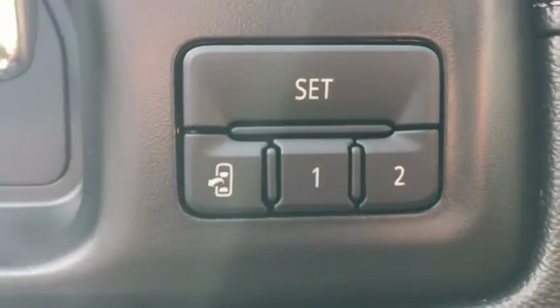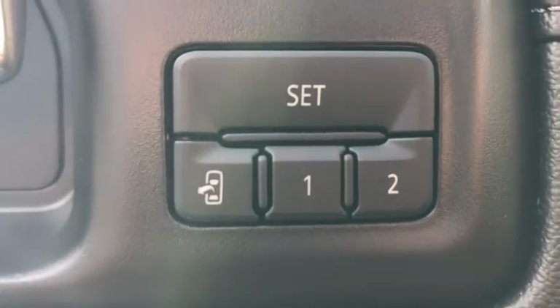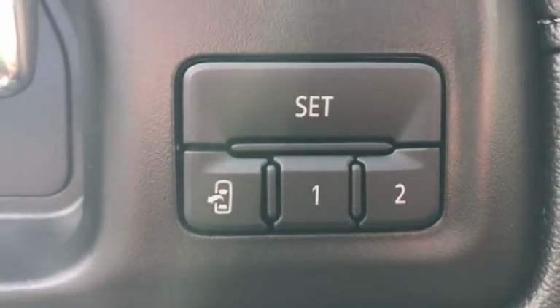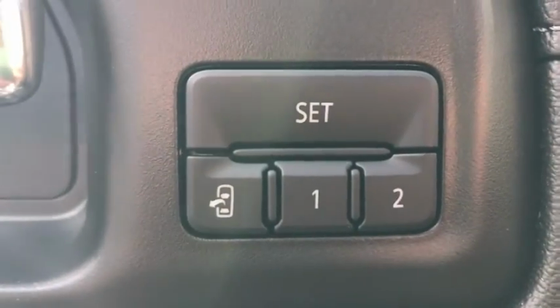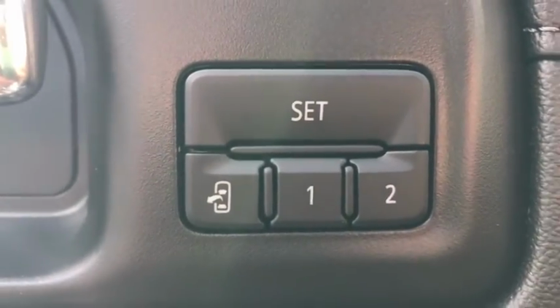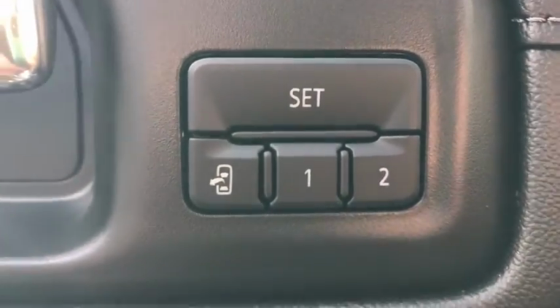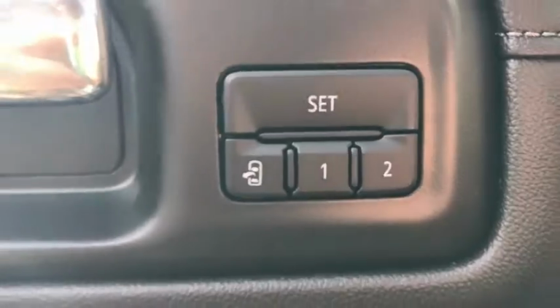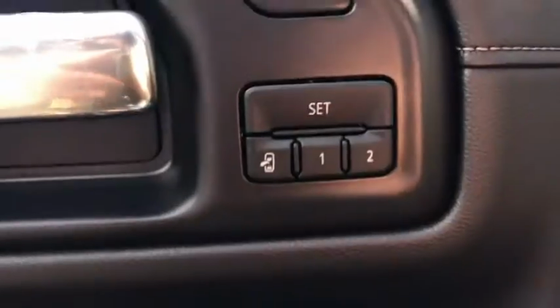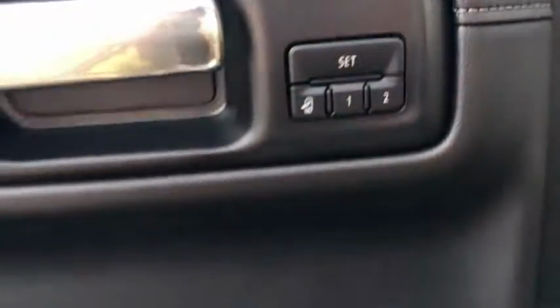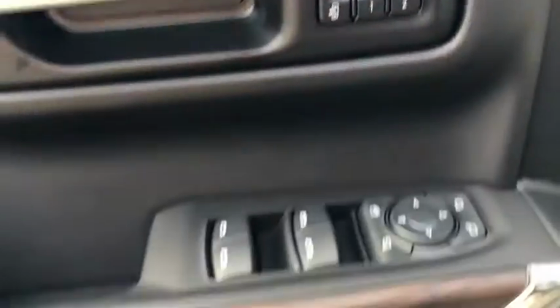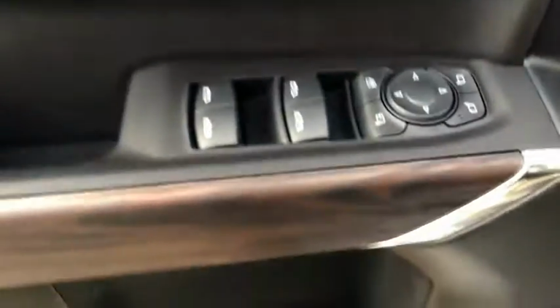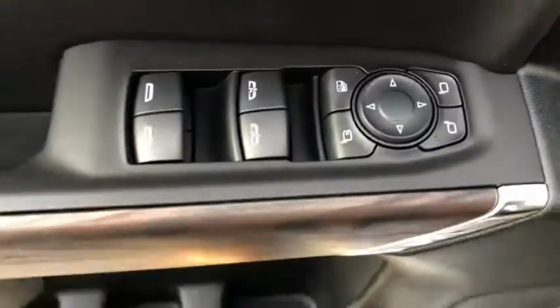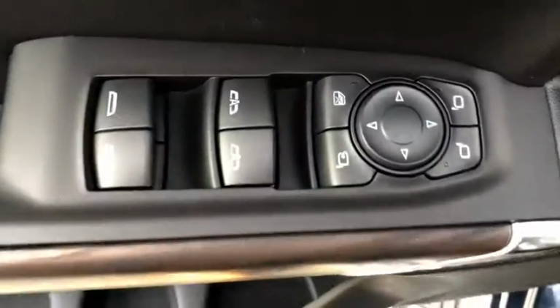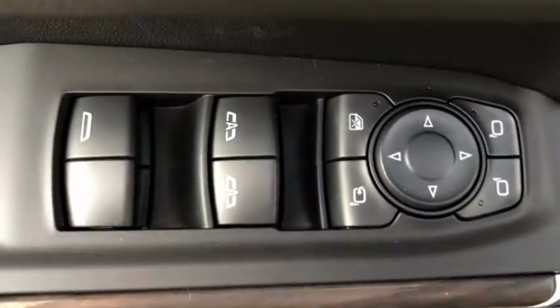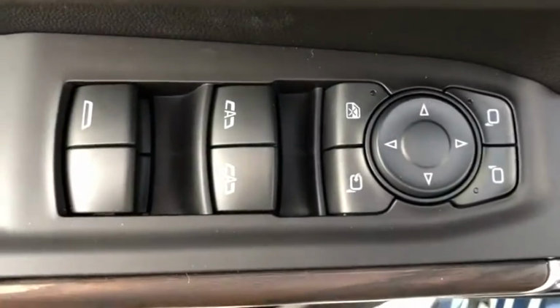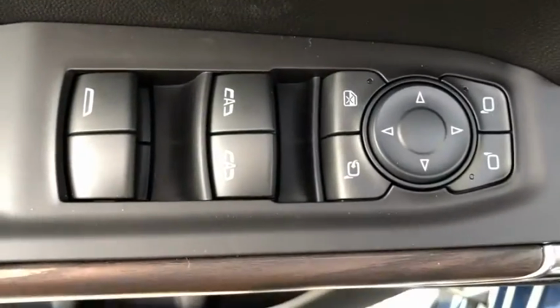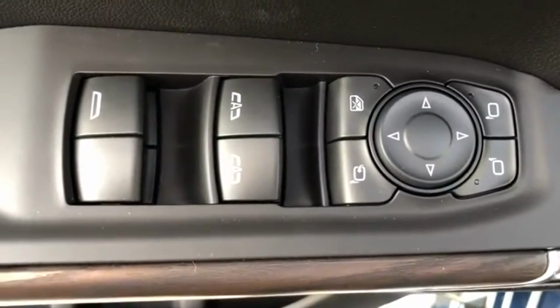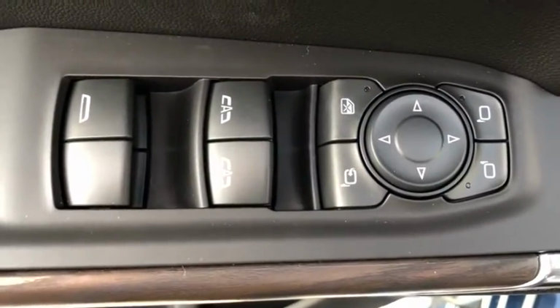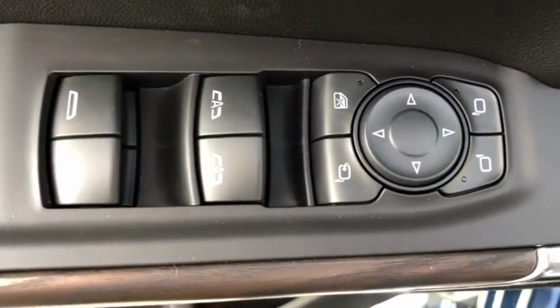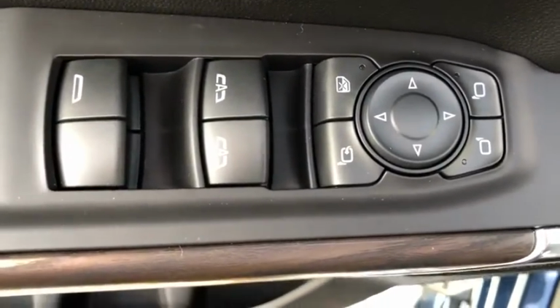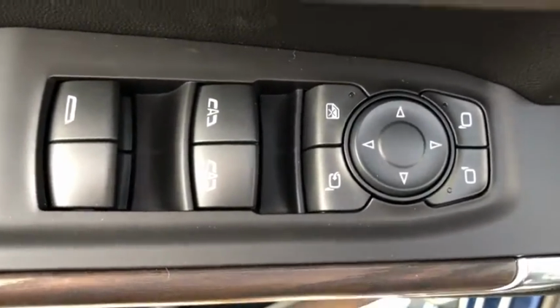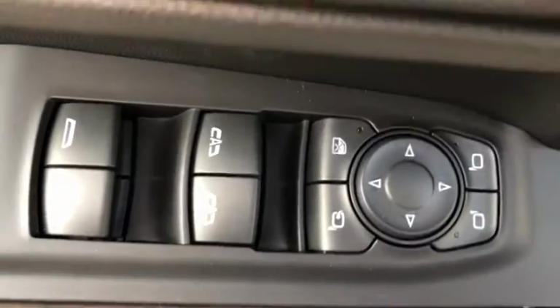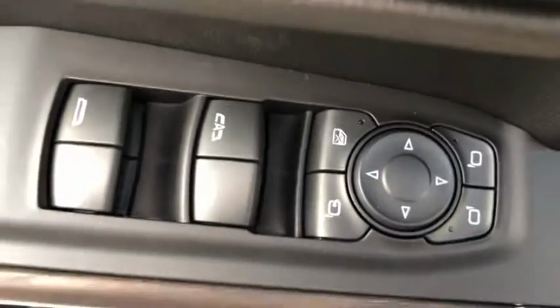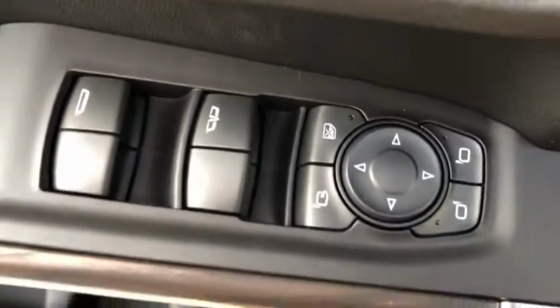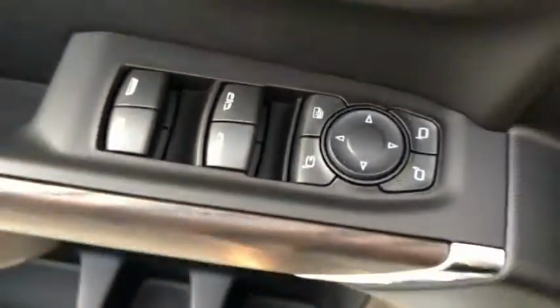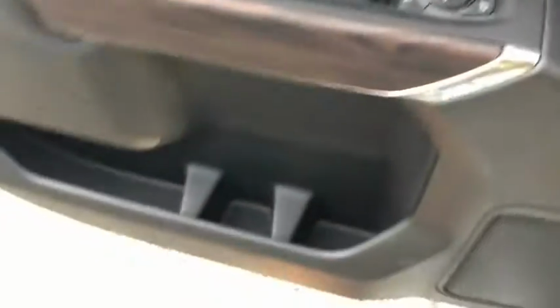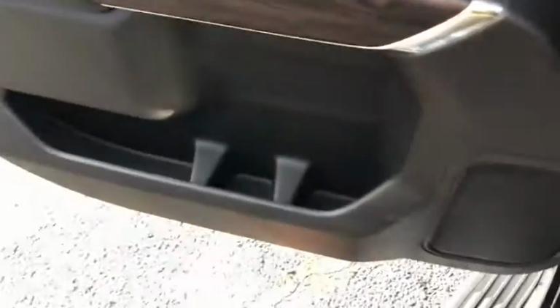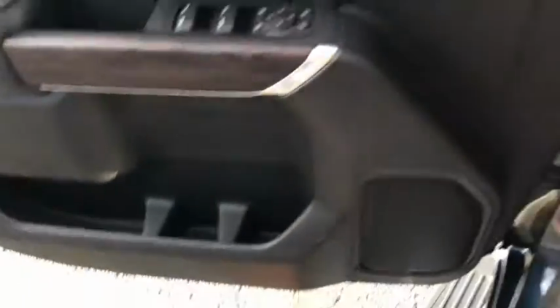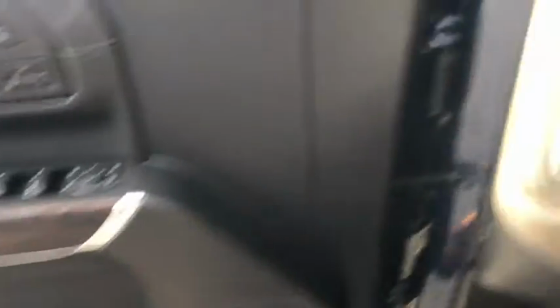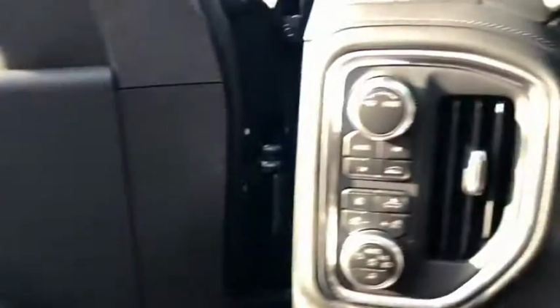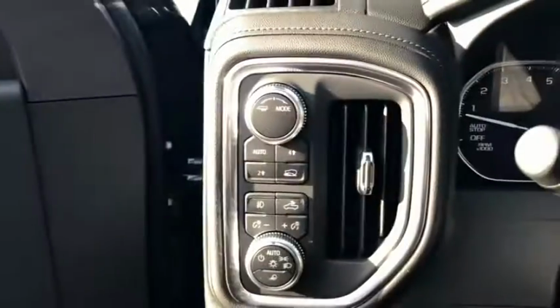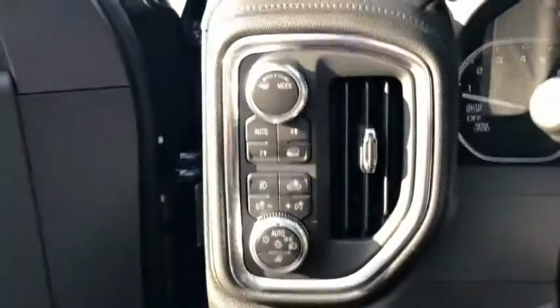Traction control, steering wheel audio controls, keyless entry, tow hitch, stability control, power passenger seat, remote engine start, anti-lock braking system, backup camera.